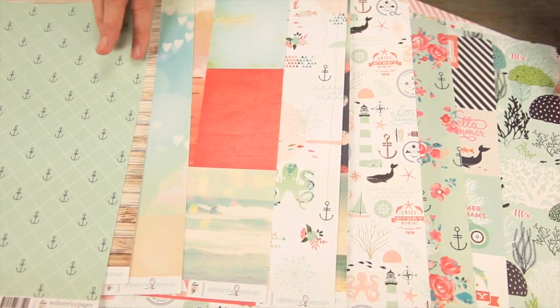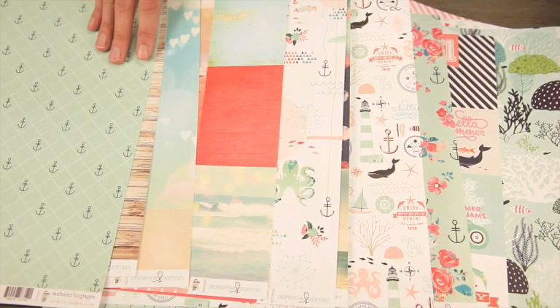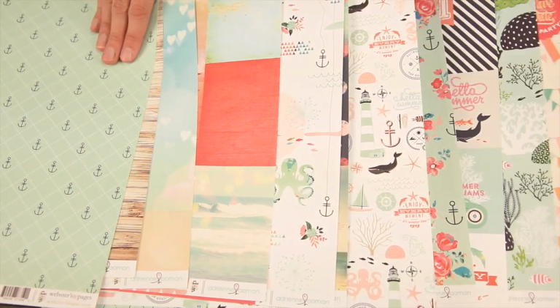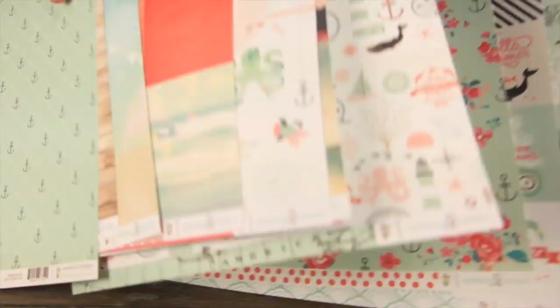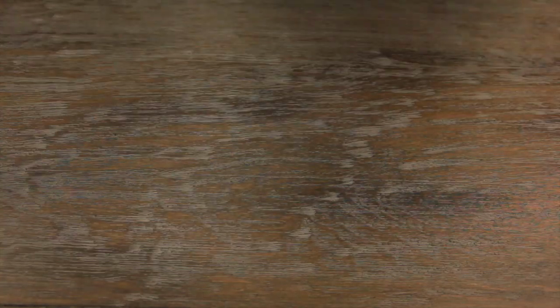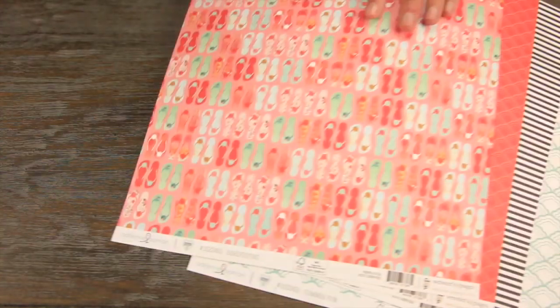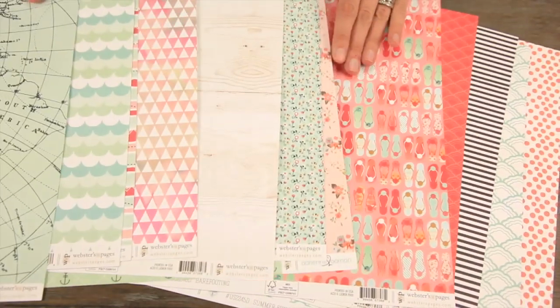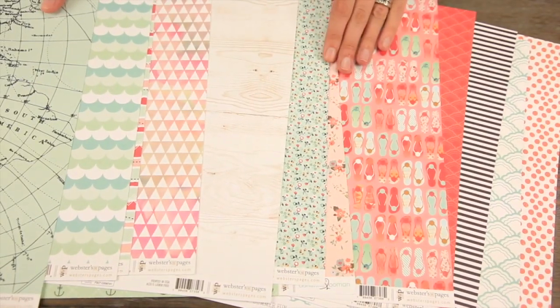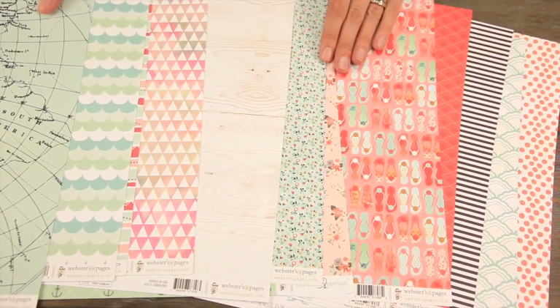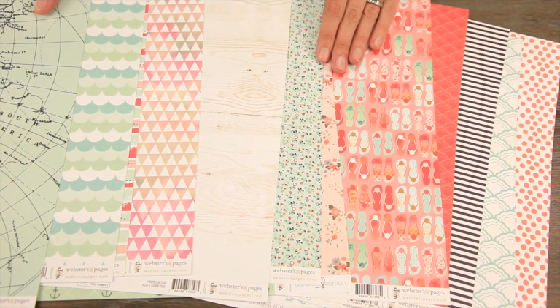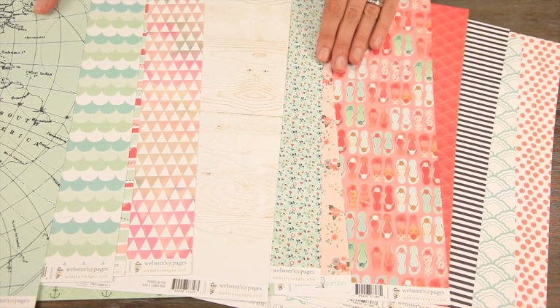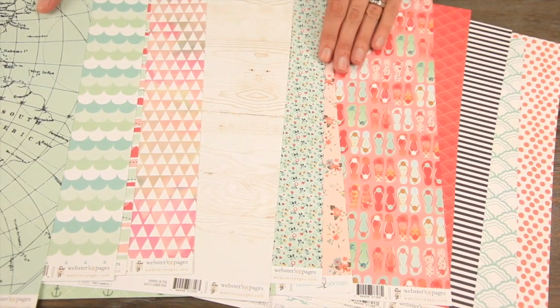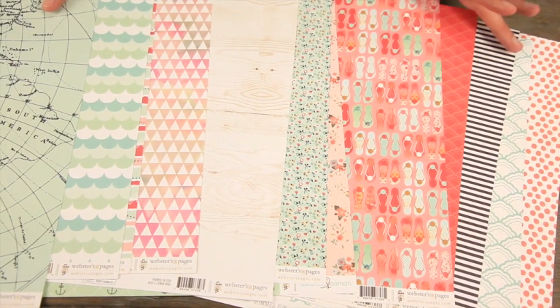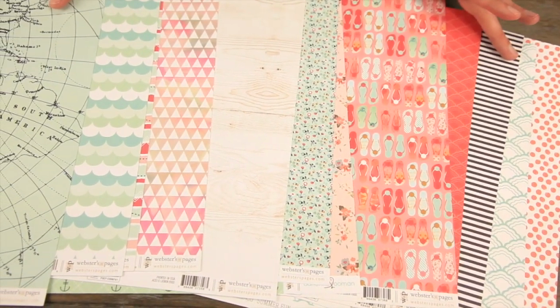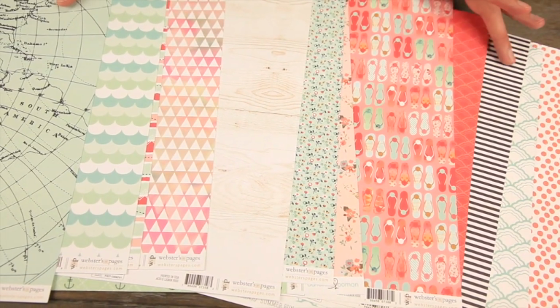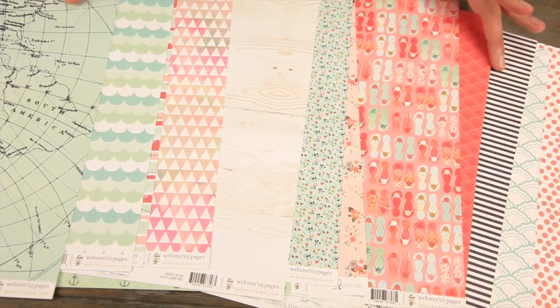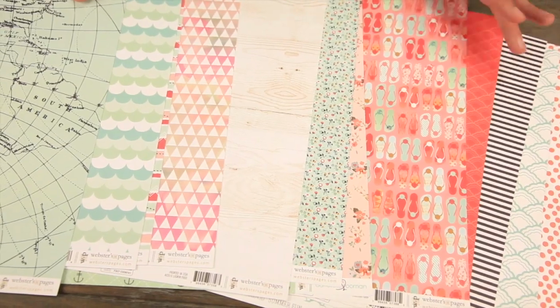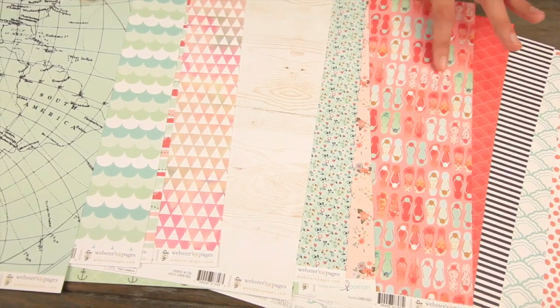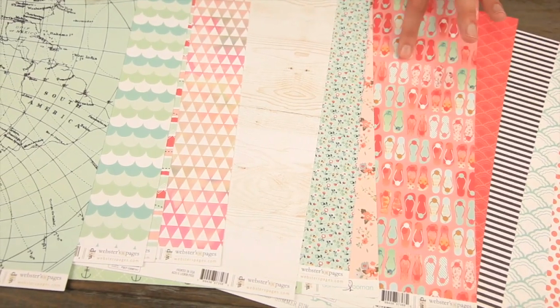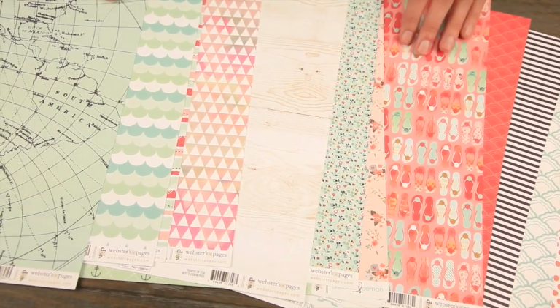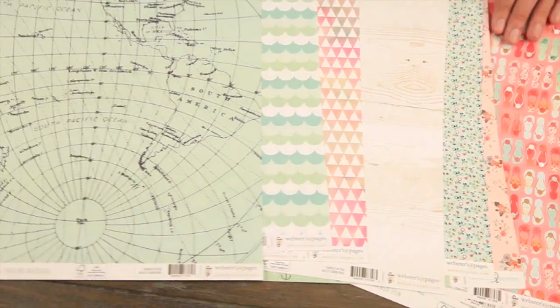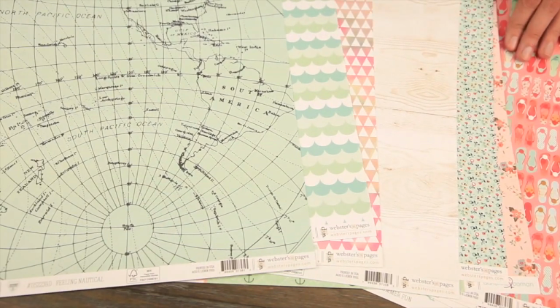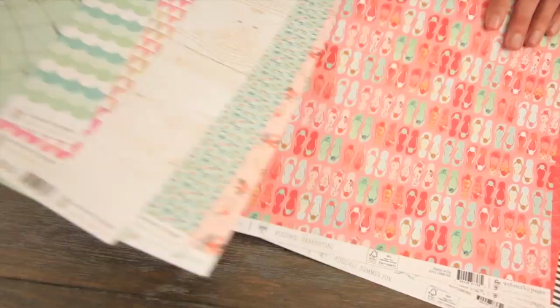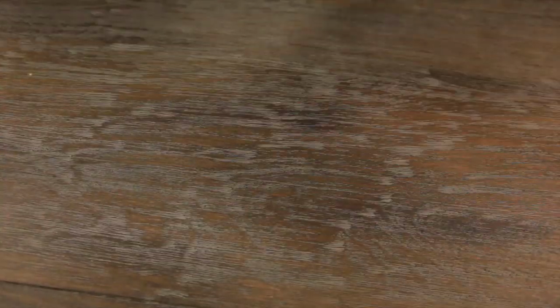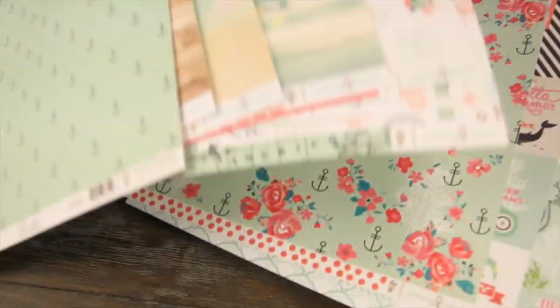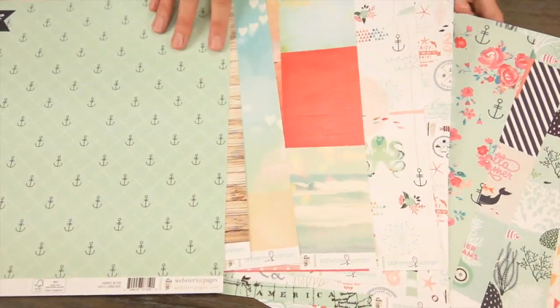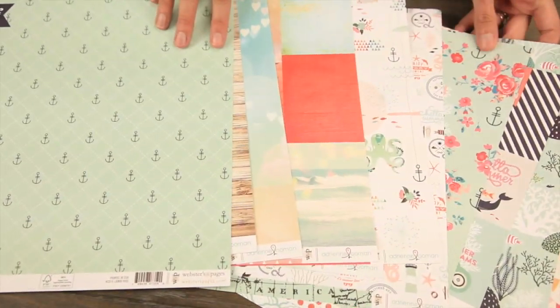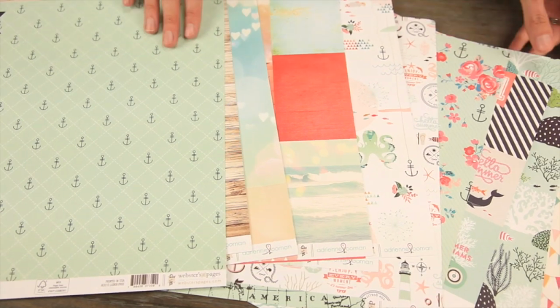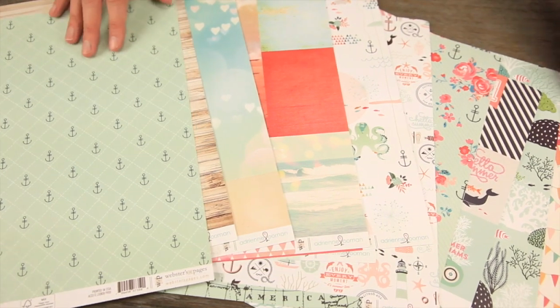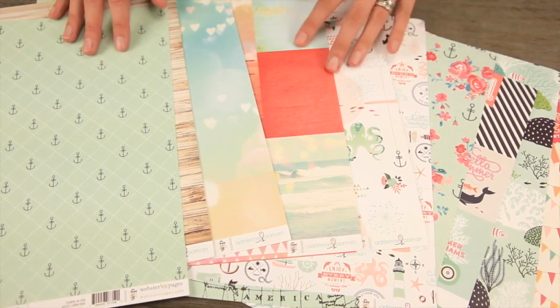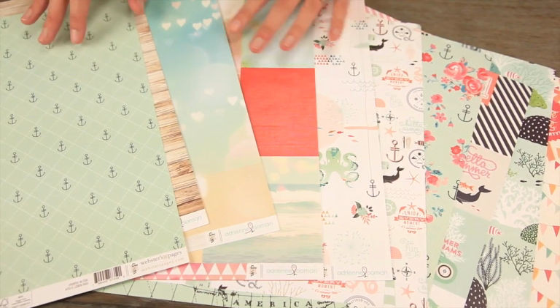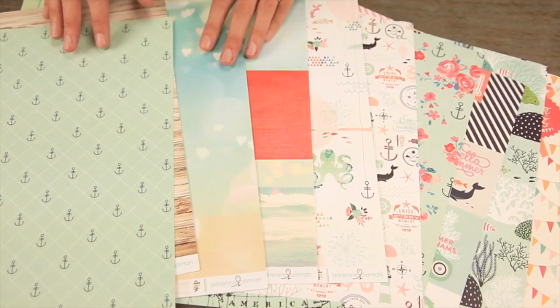Let me show you the back side of these double-sided papers. Look at that bright pop of coral and then the navy blue — a really fun flip-flop page. So it's great for summer, travel, ocean, sun, and sand.